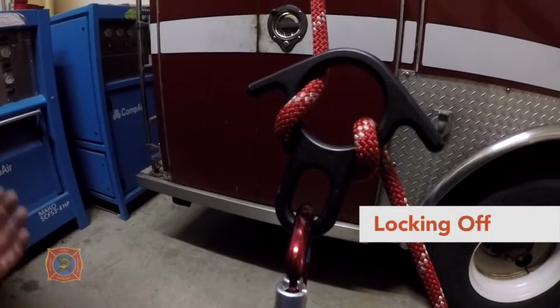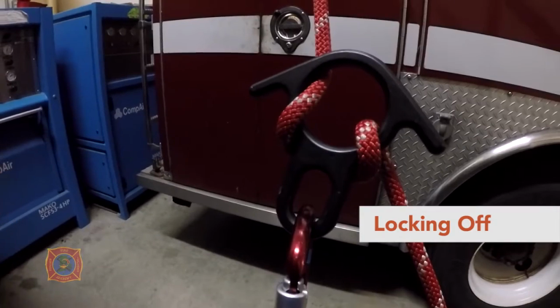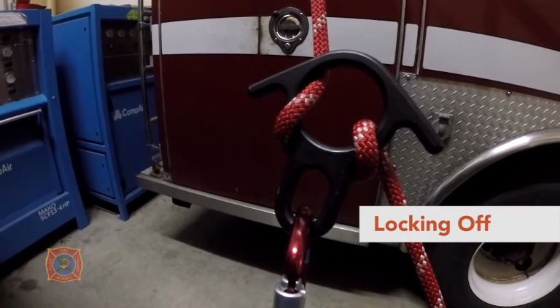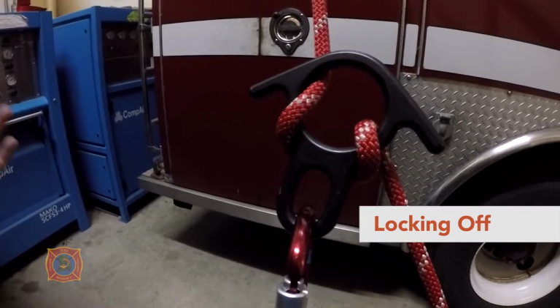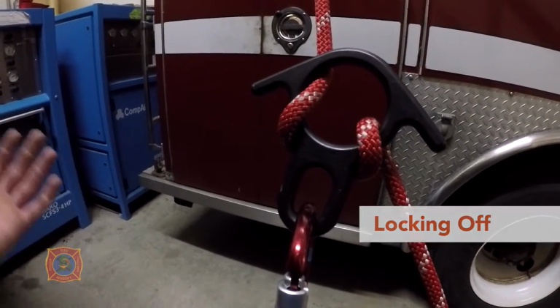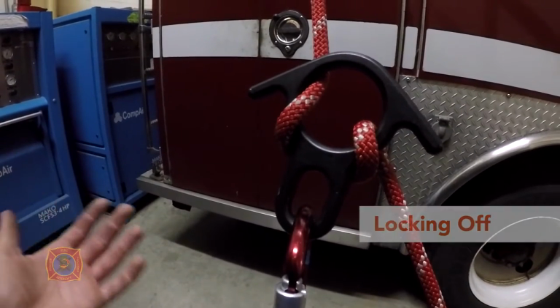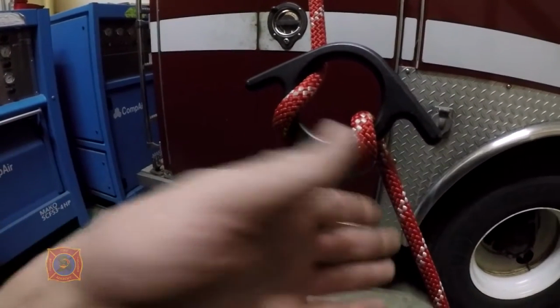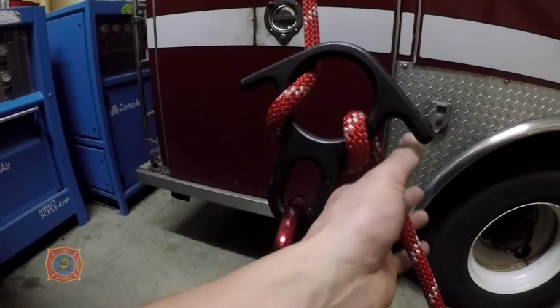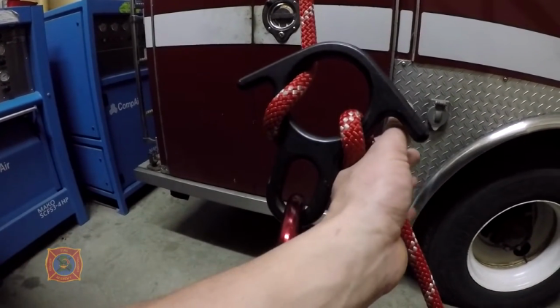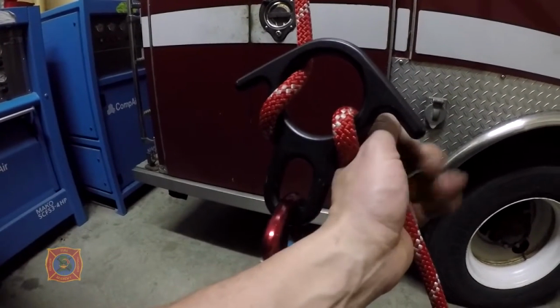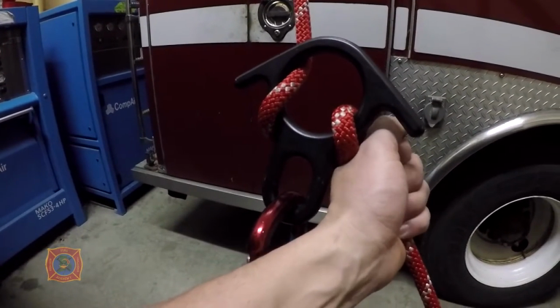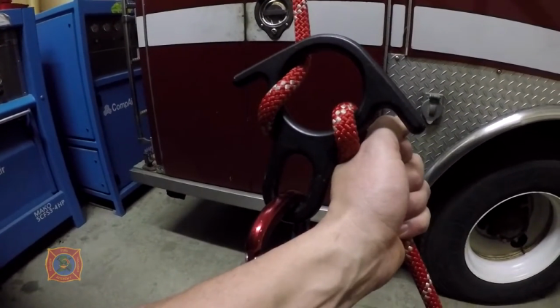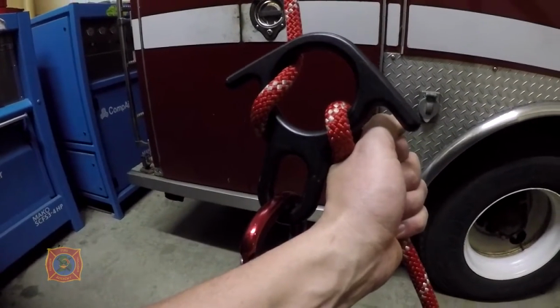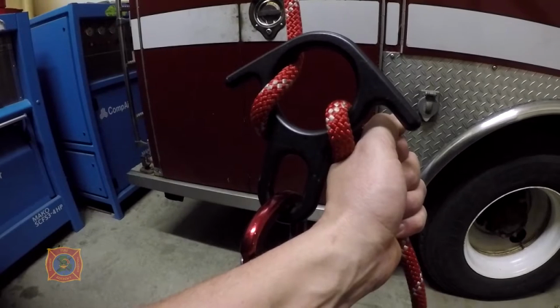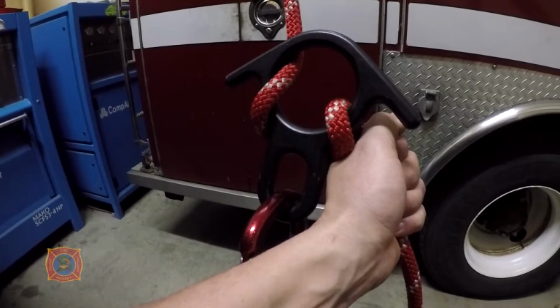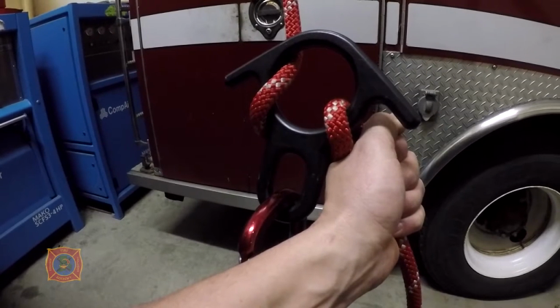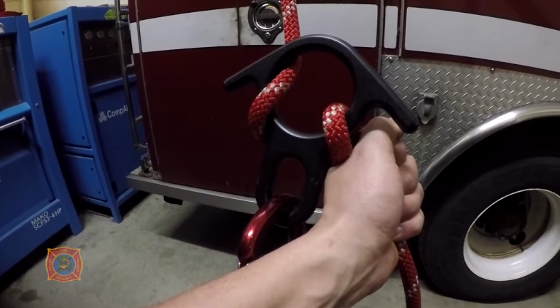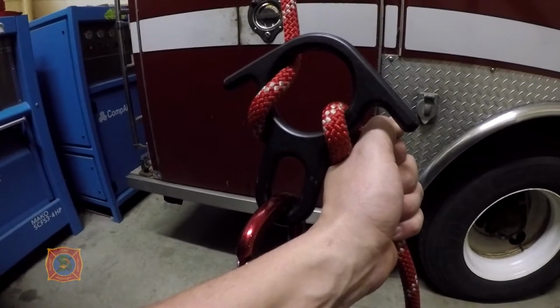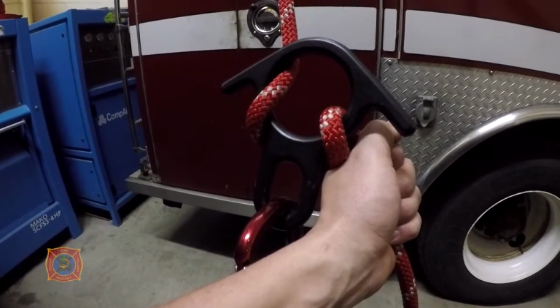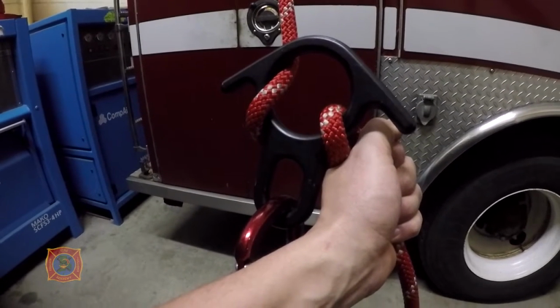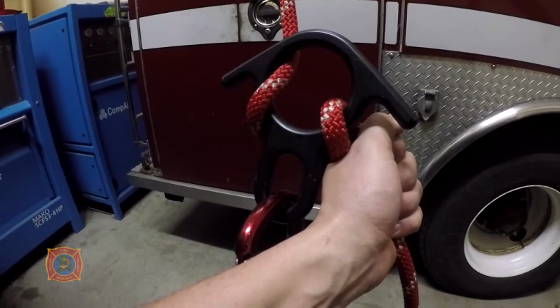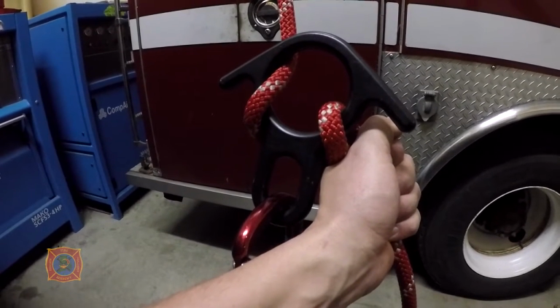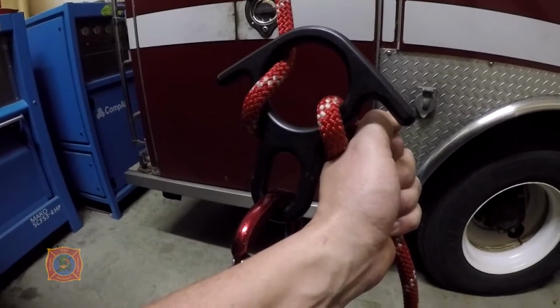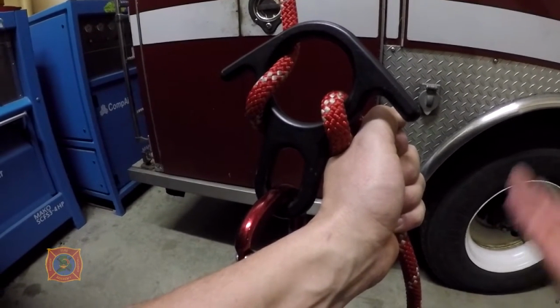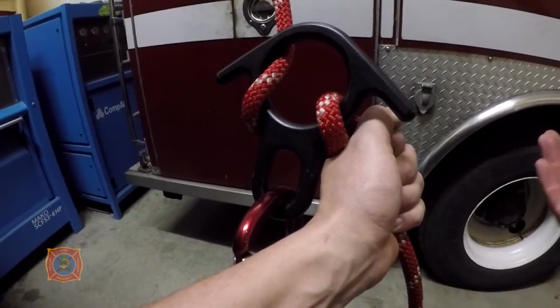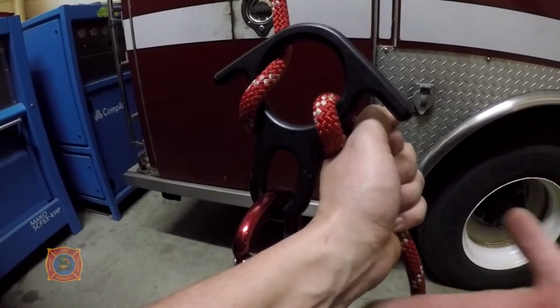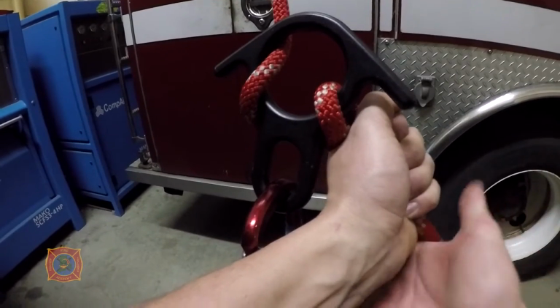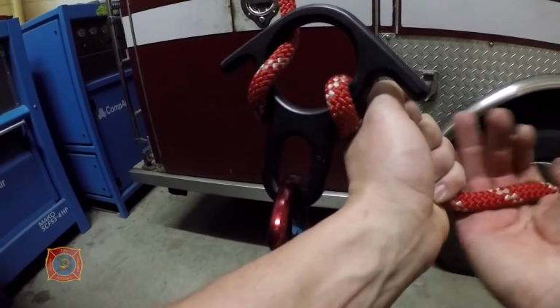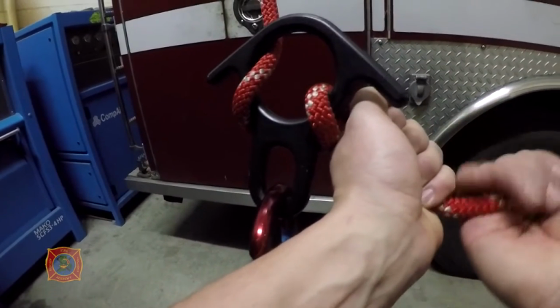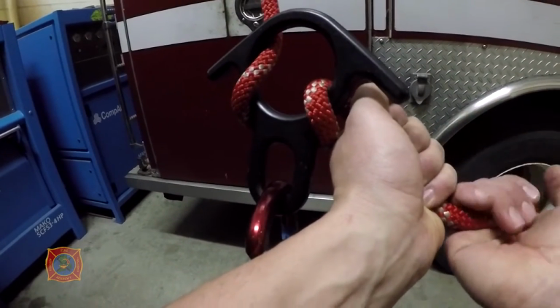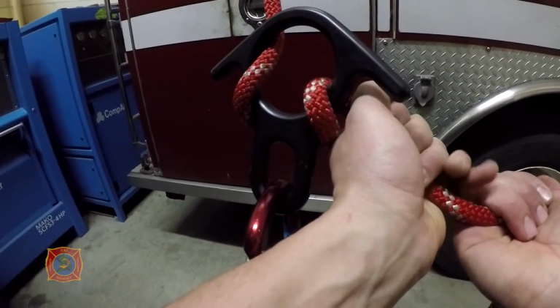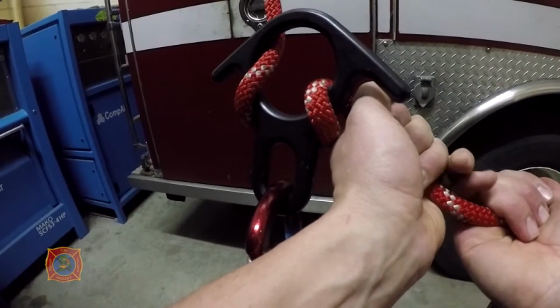To do the lock-off, first take the temporary brake hand — the left hand — and put it behind the eight on the brake side of the rope. Then take the brake hand and move it up, palm side up, so the two pinkies are touching.